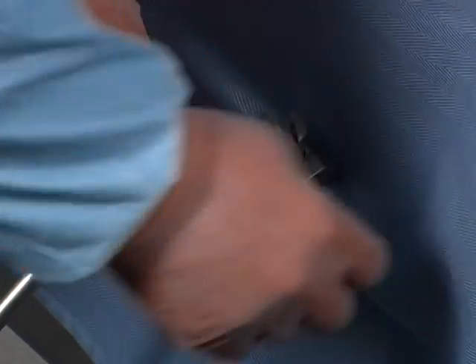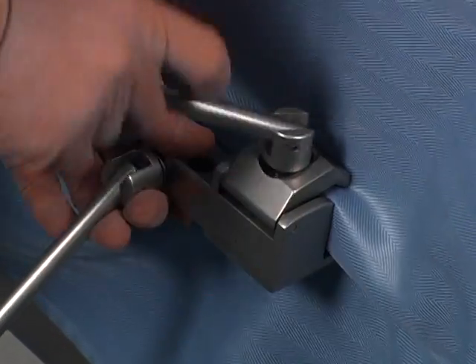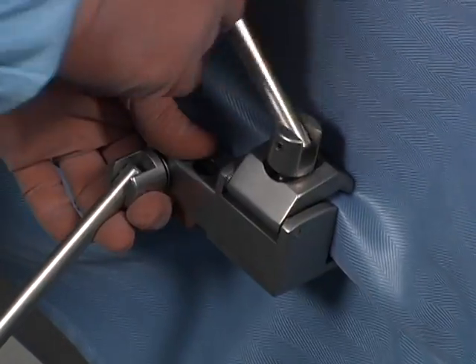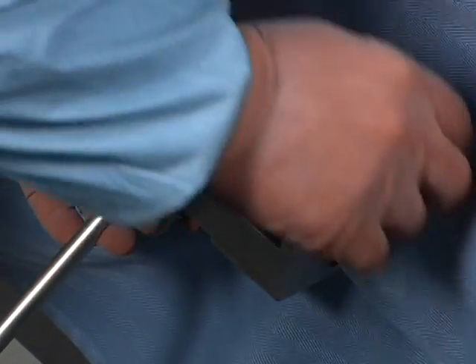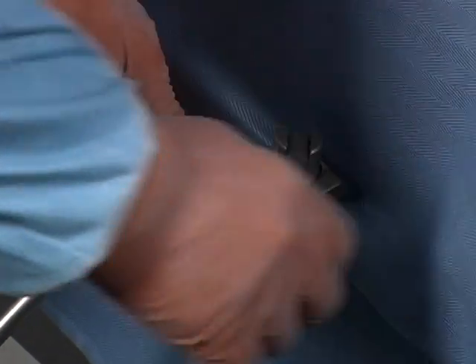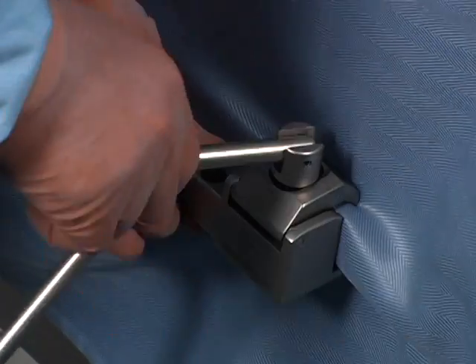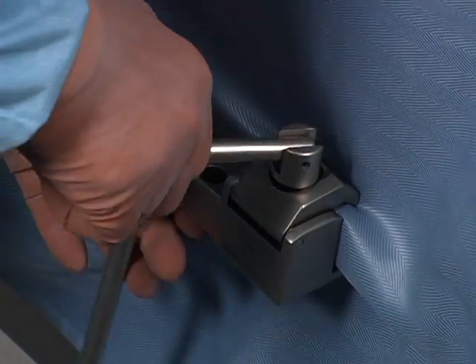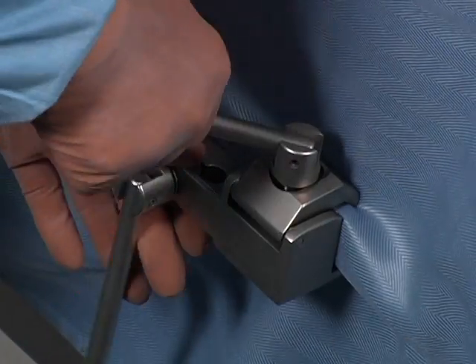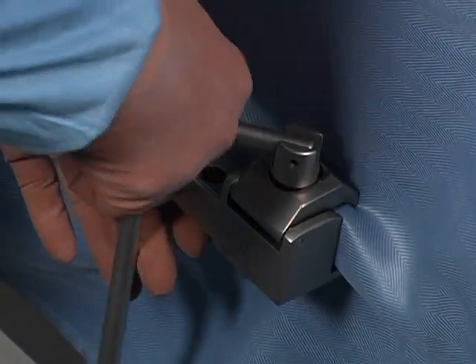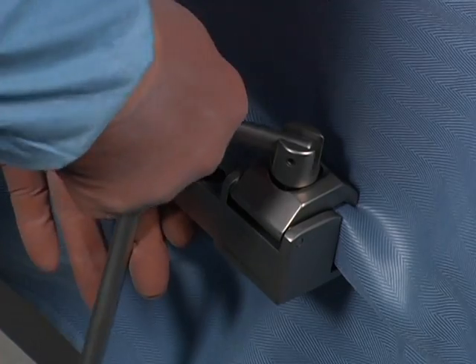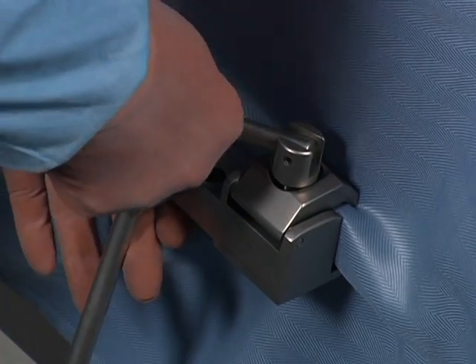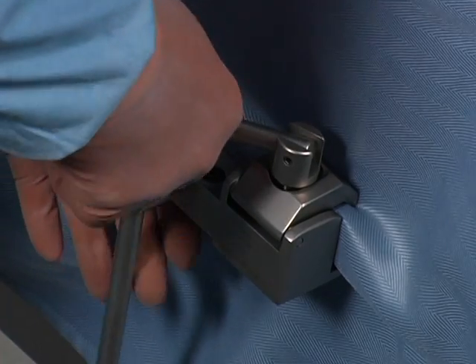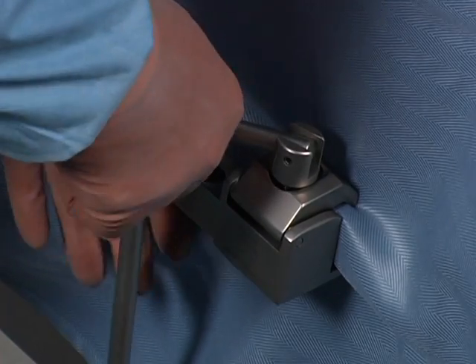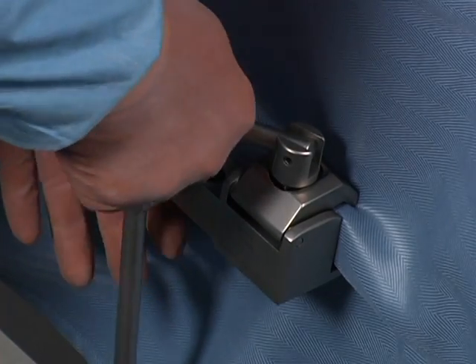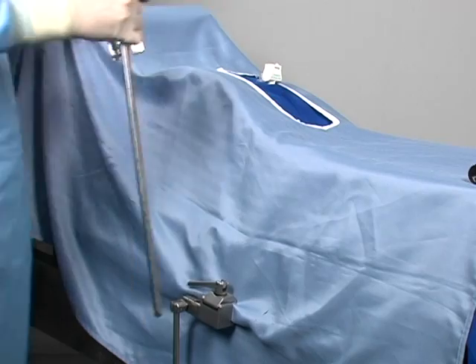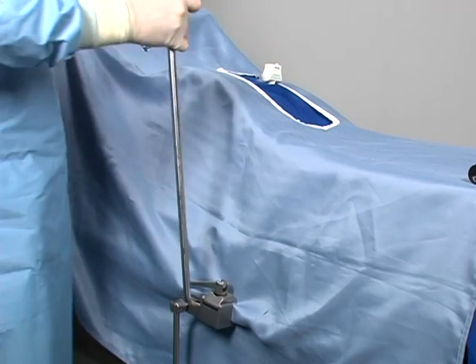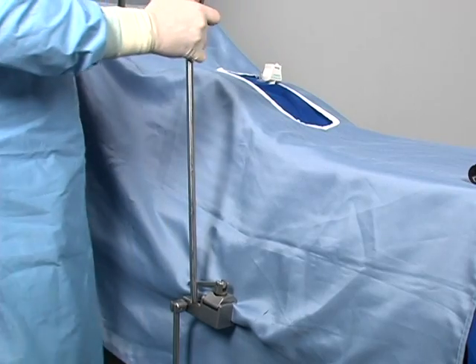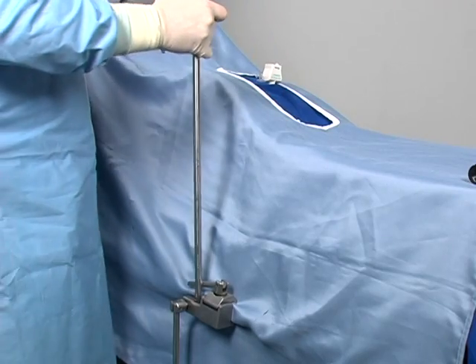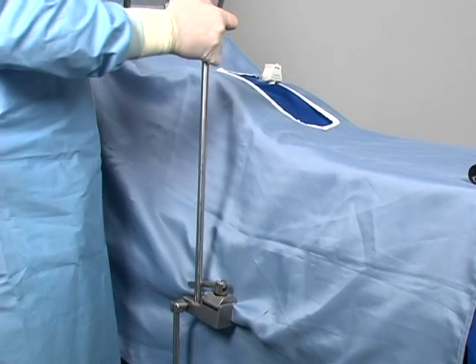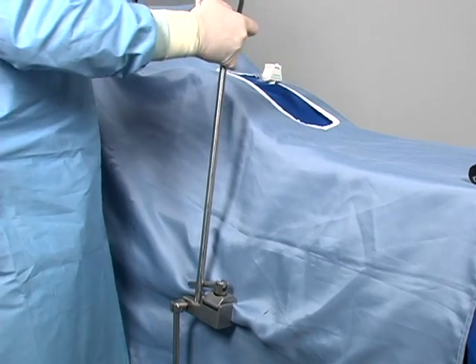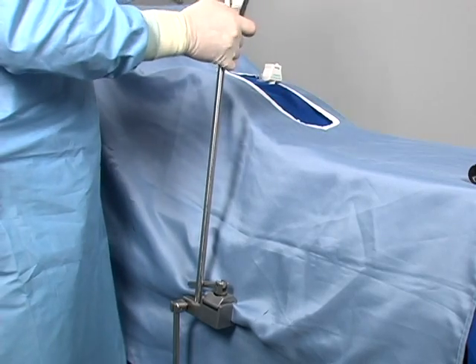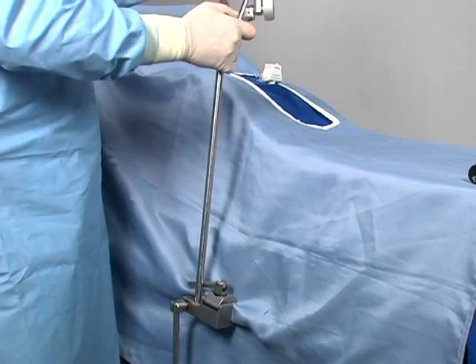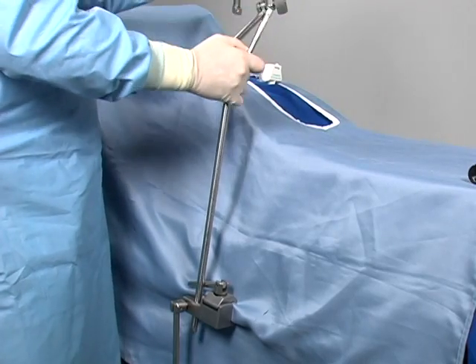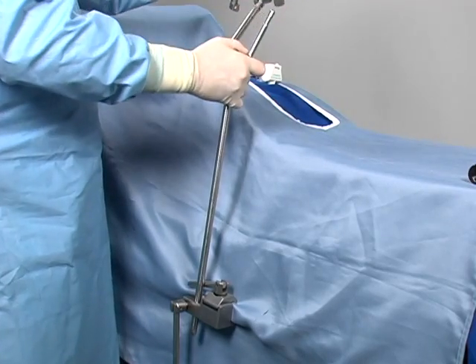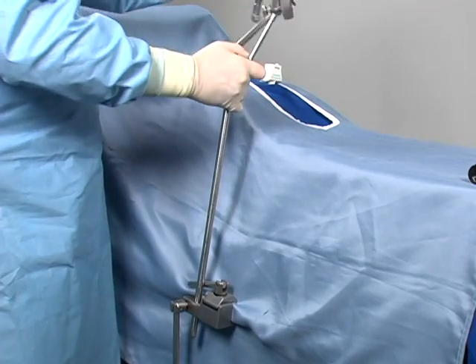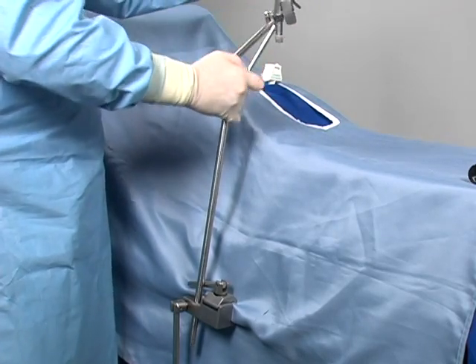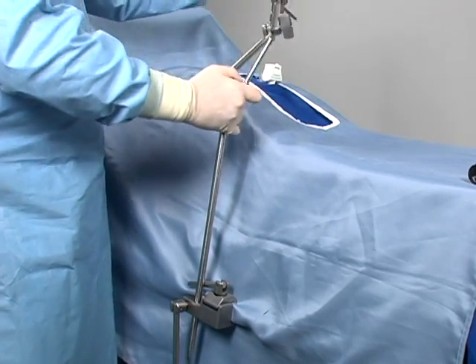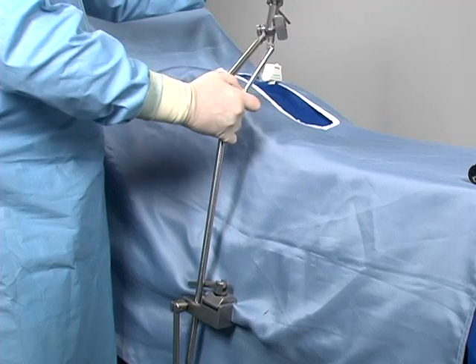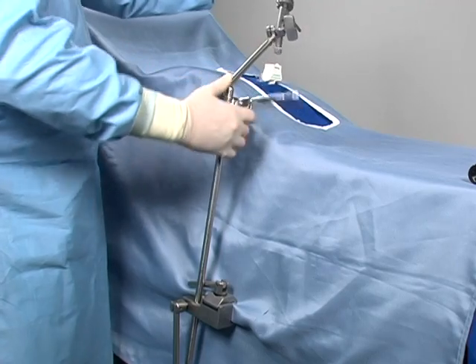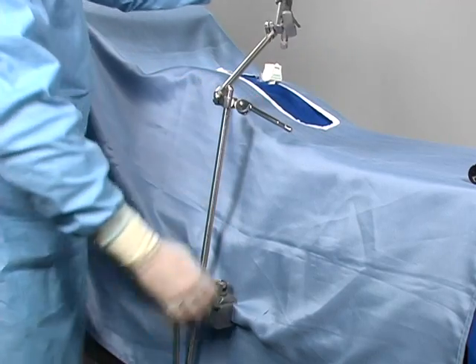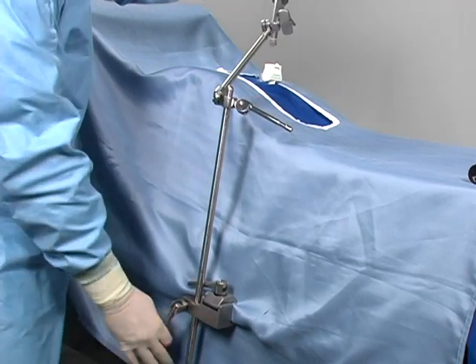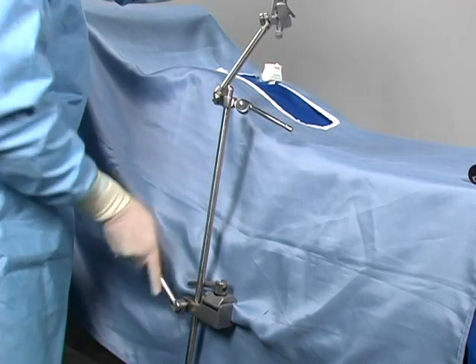Attach the power rail clamp to the OR table rail over the sterile drapes, 20 to 30 centimeters inferior to the port side, on the side of the primary surgeon. Secure the upright post to the rail clamp.